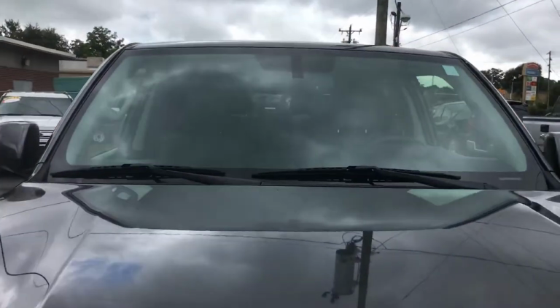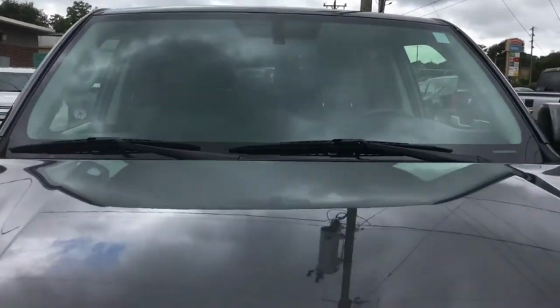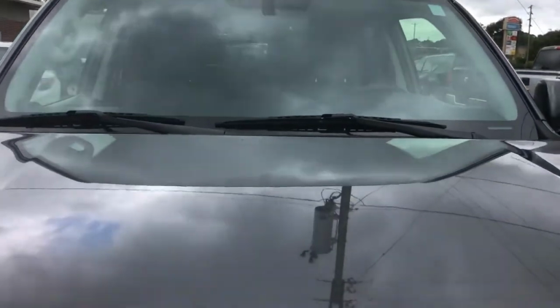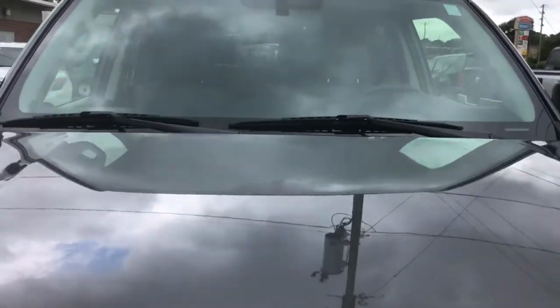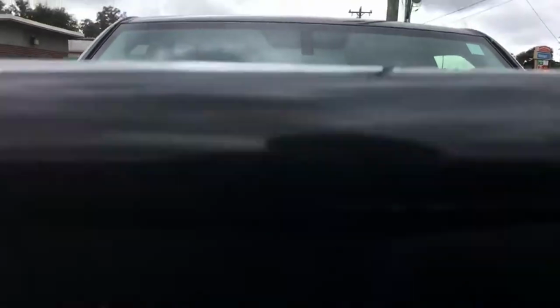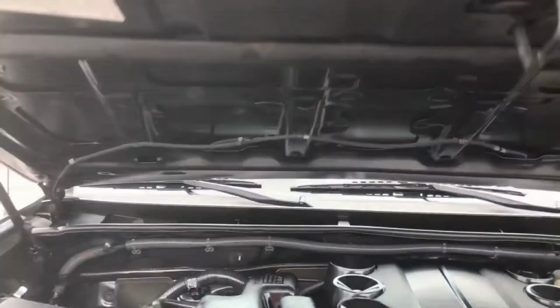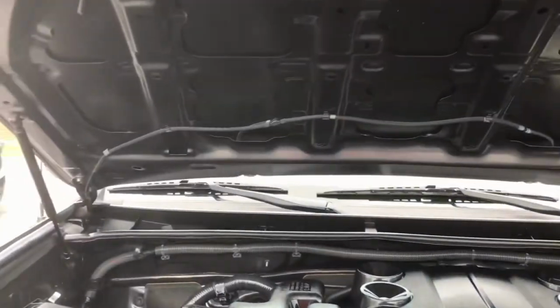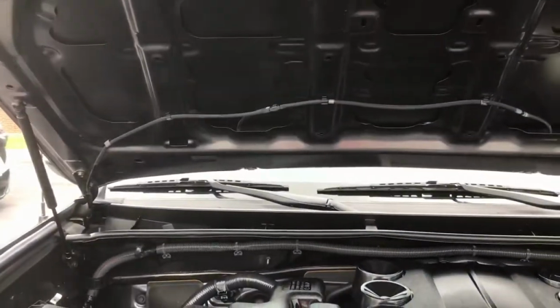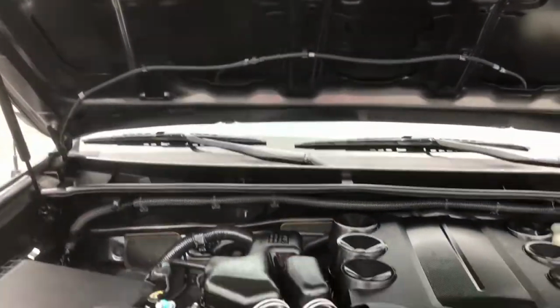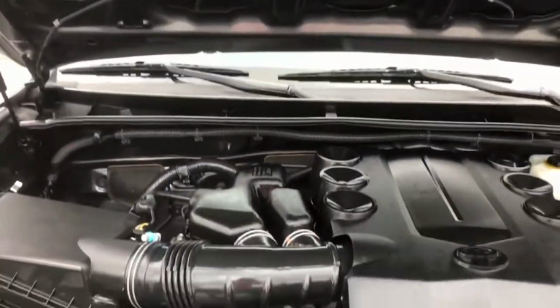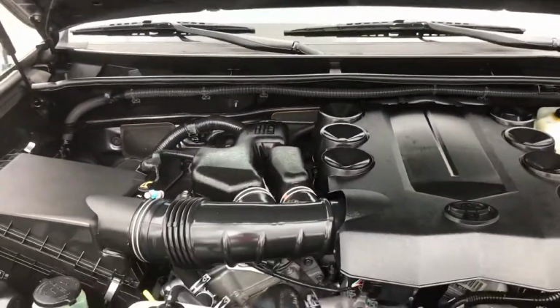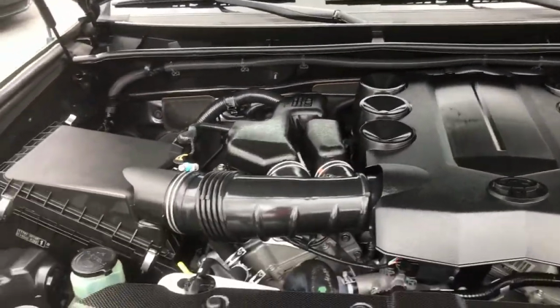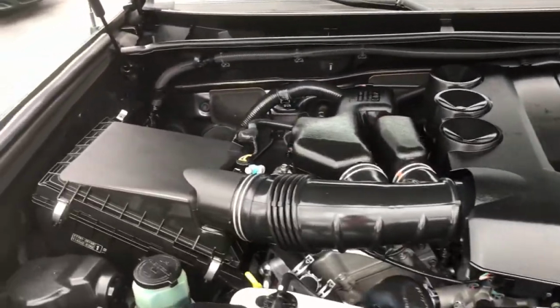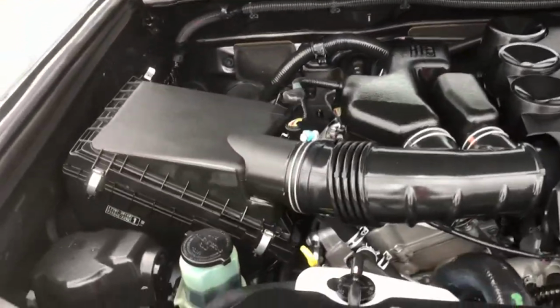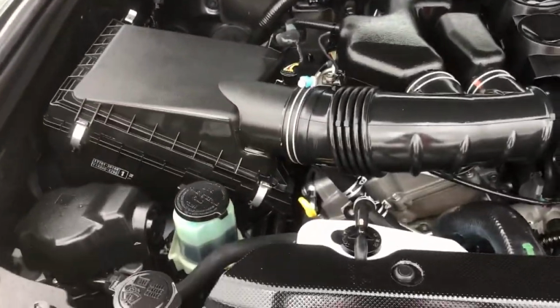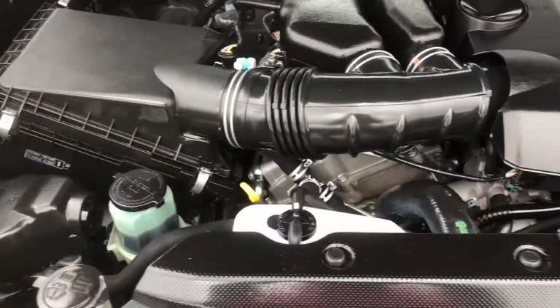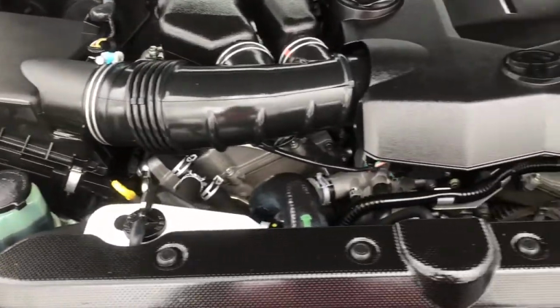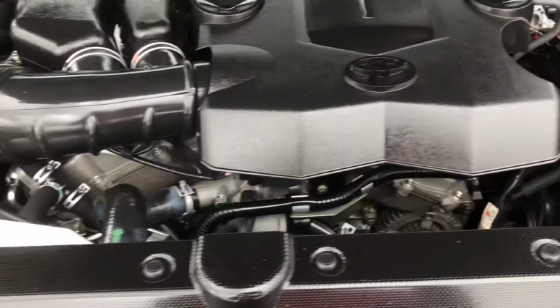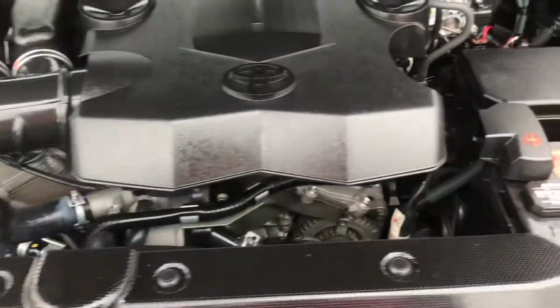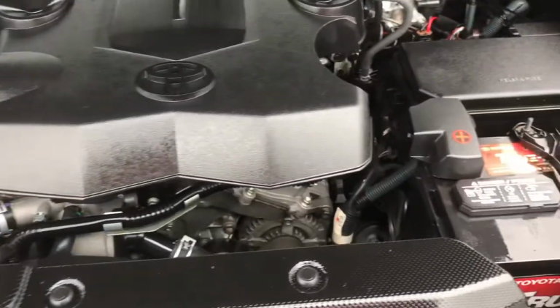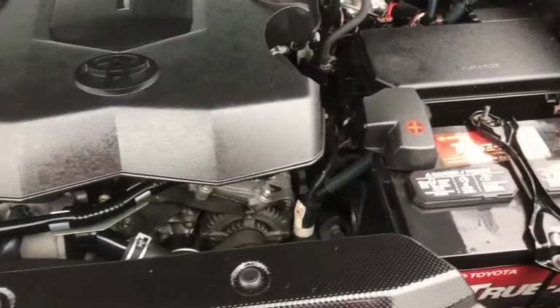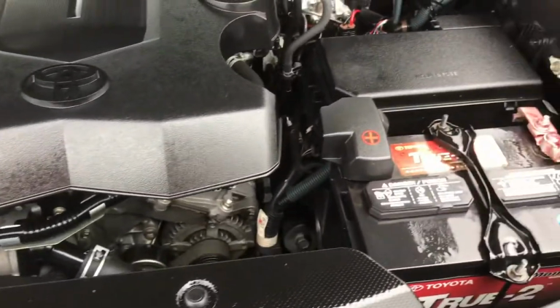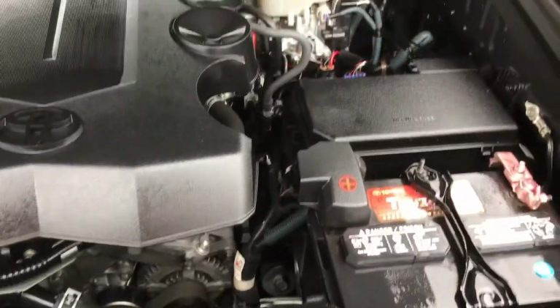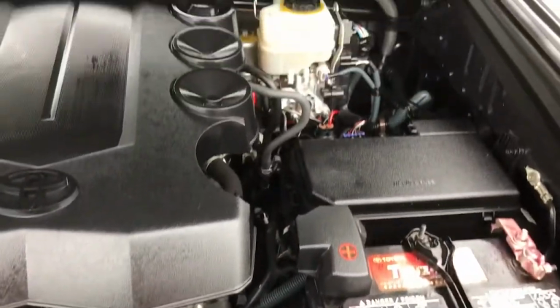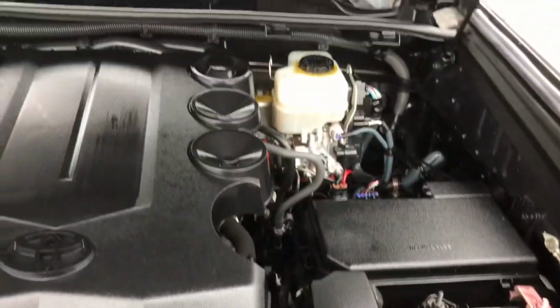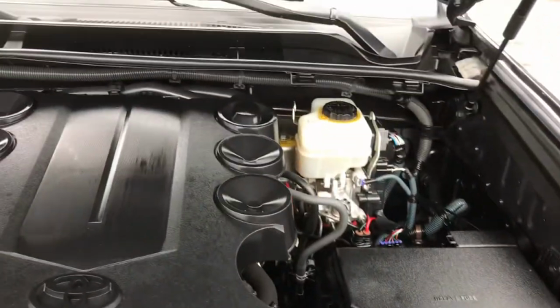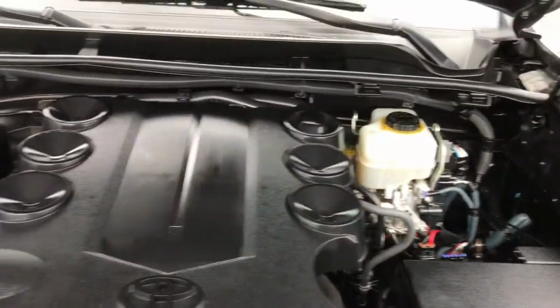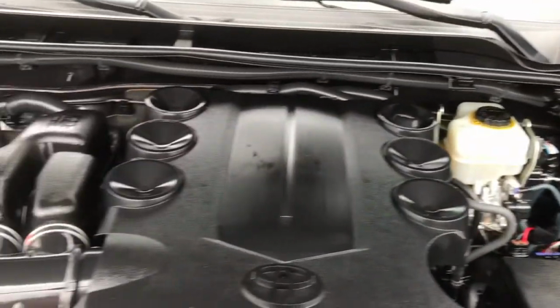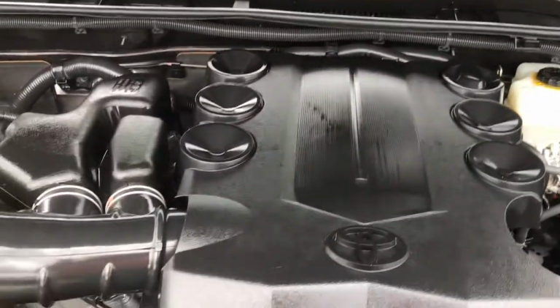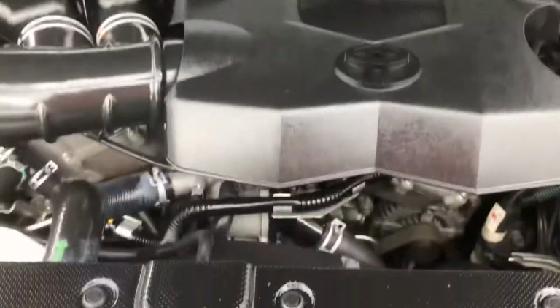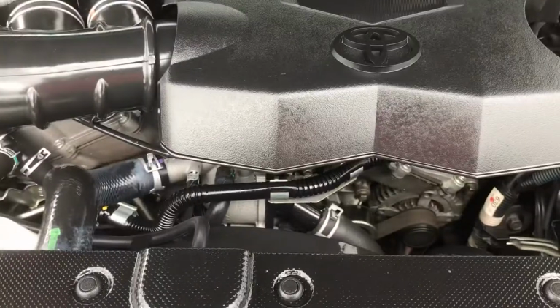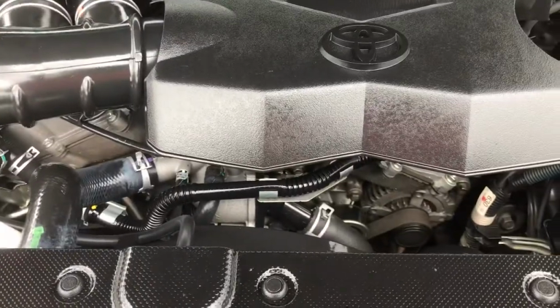It's running right now and you can hear how quiet it is. Let's go up under the hood. This SUV has been serviced and maintenance has been done on it. She's ready to go to a good home.